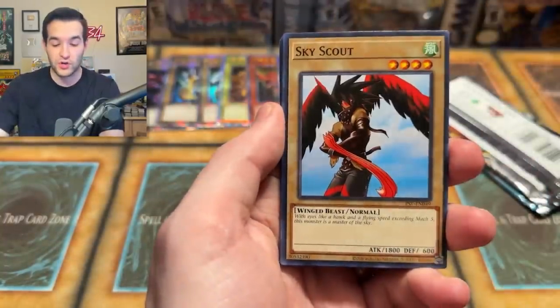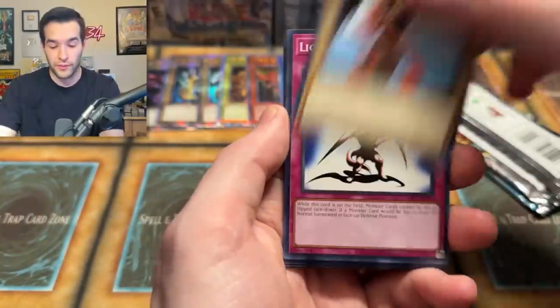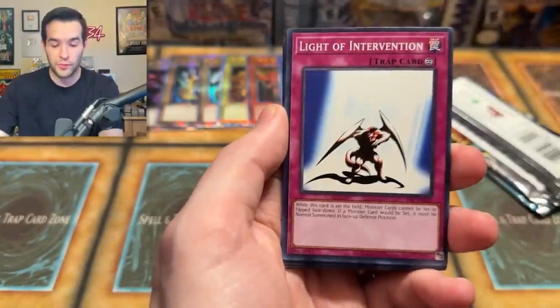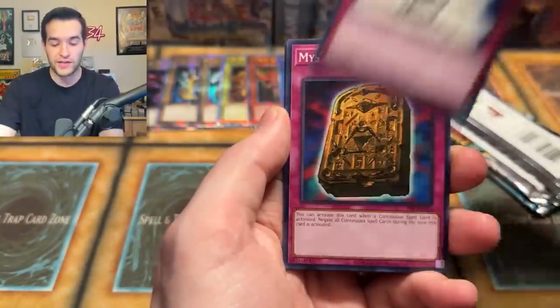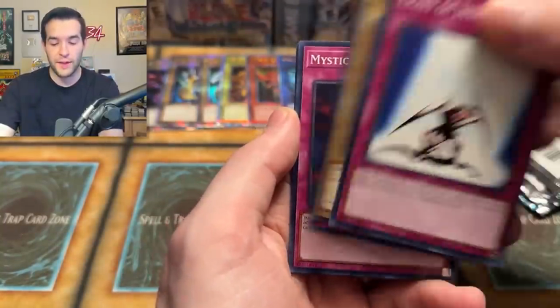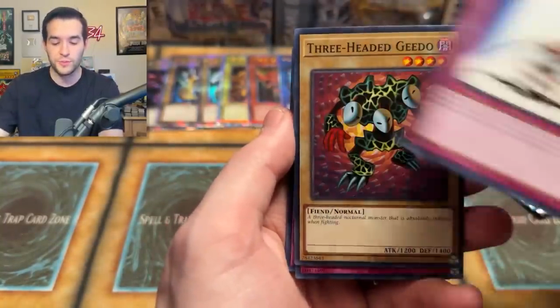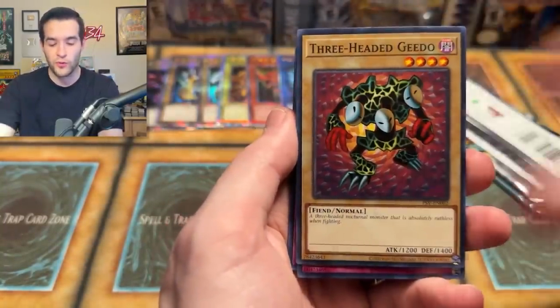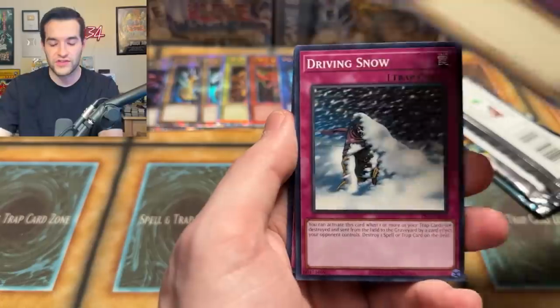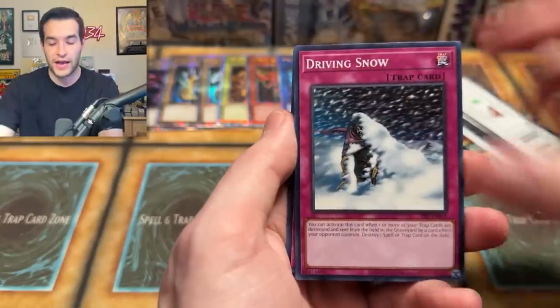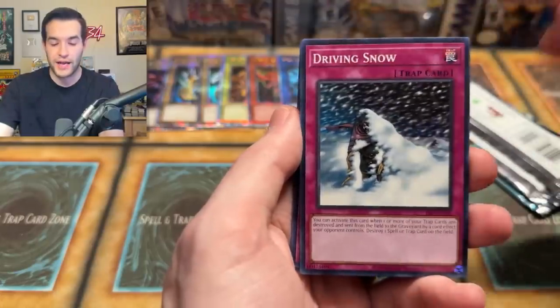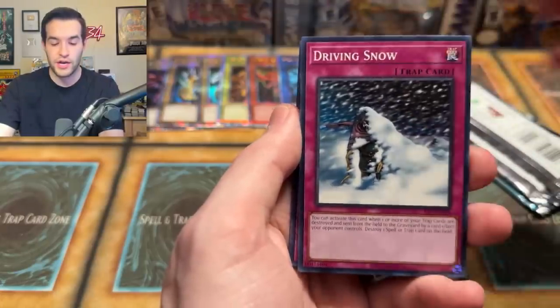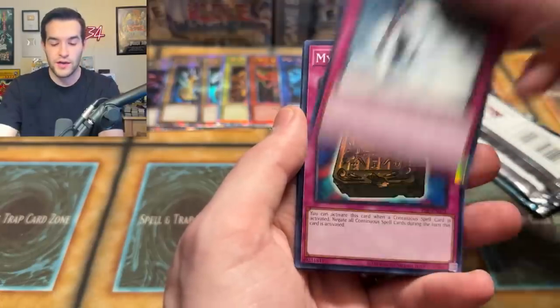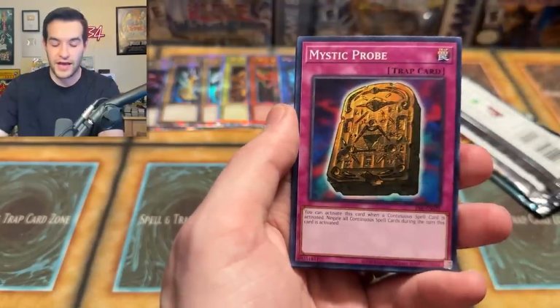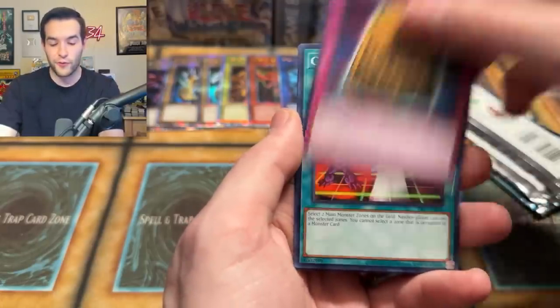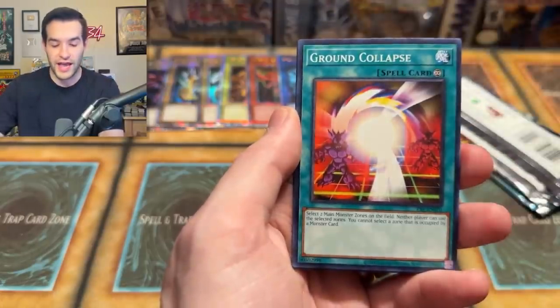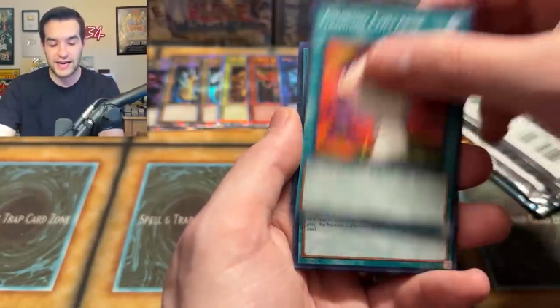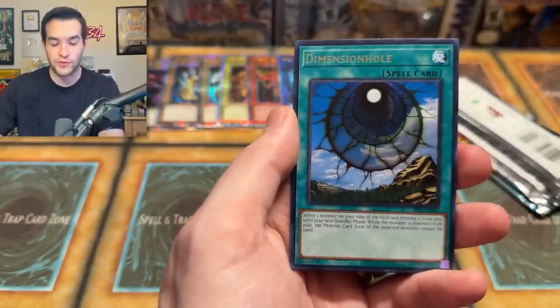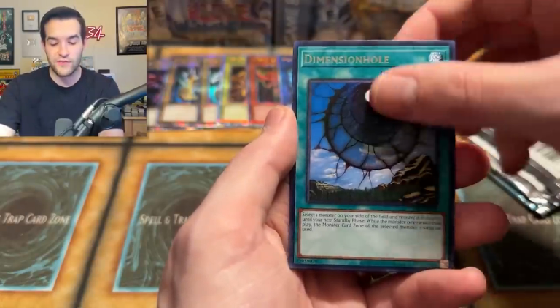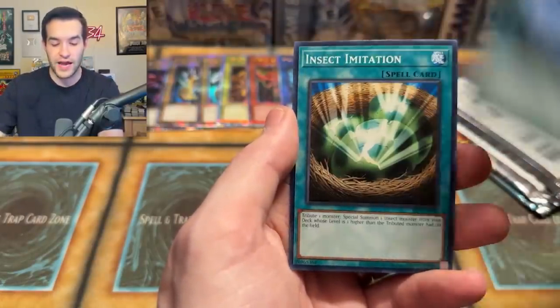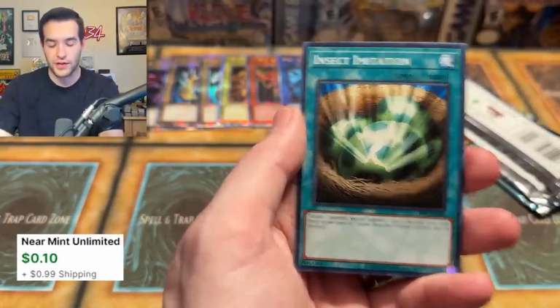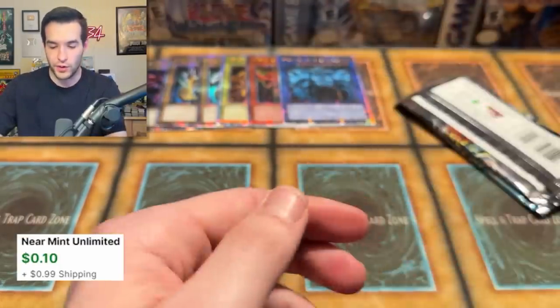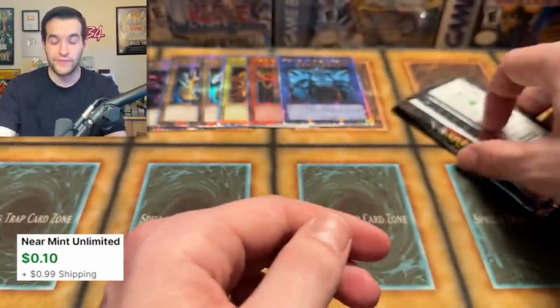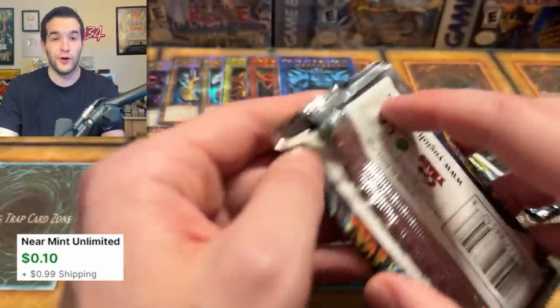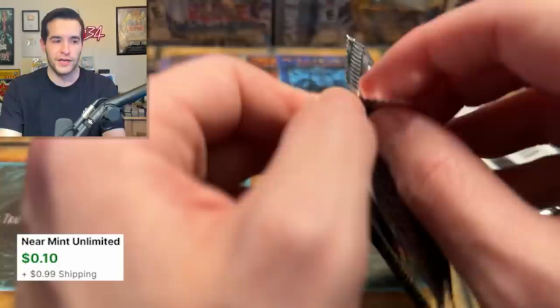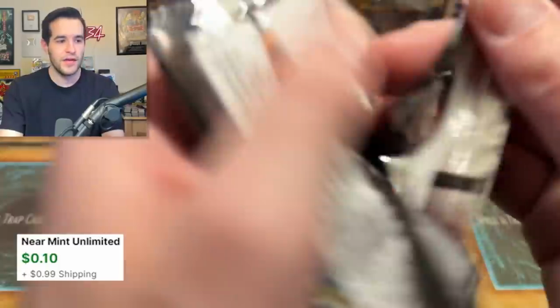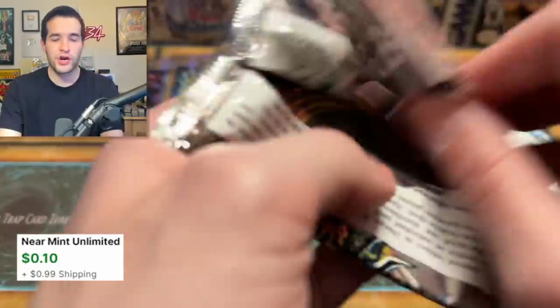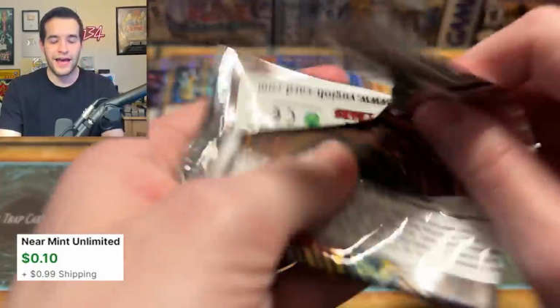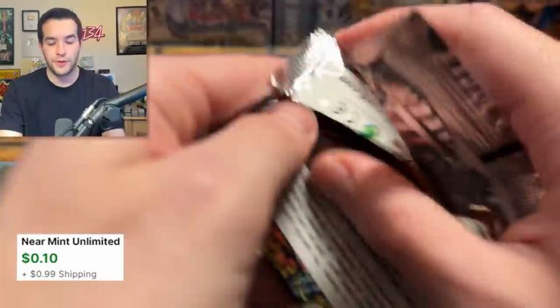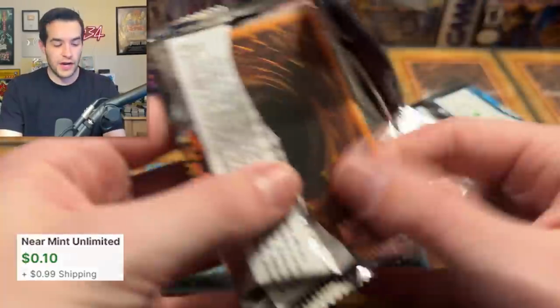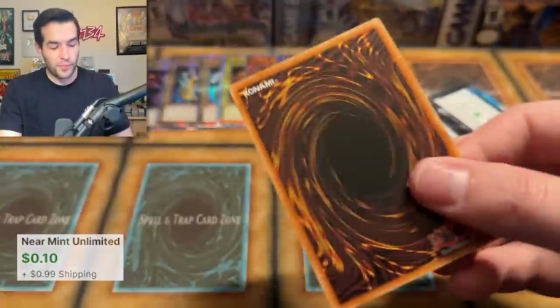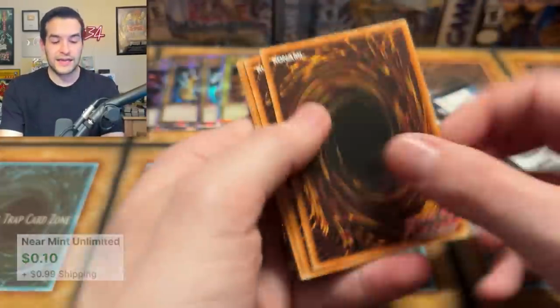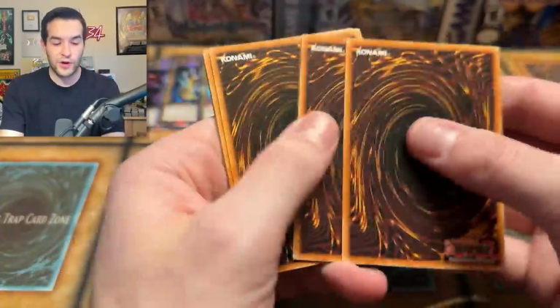How about we pull both in the same pack? Error pack, anybody? I'm asking for it — ask and I shall receive. Will it happen? No, it won't. We don't even get a foil. Too greedy — not happening. Couple more packs out of this one, and we have two more mini boxes.